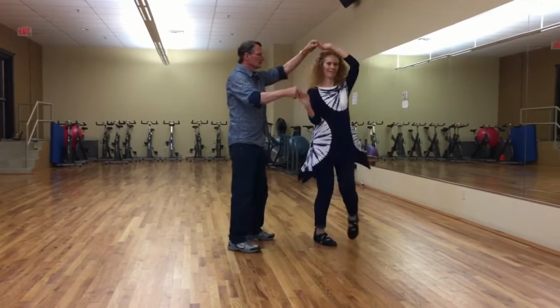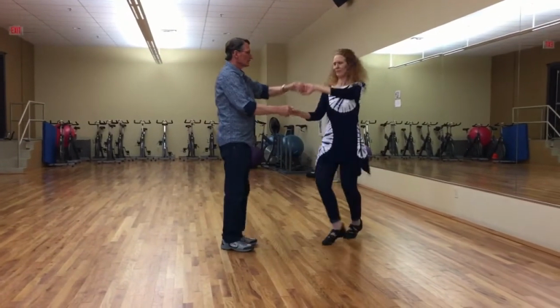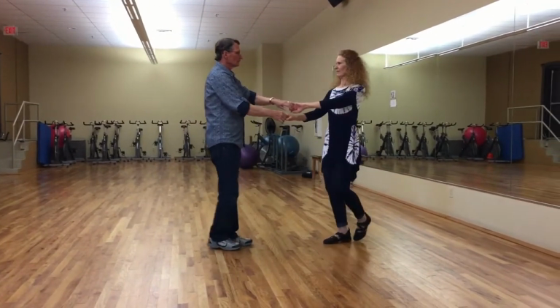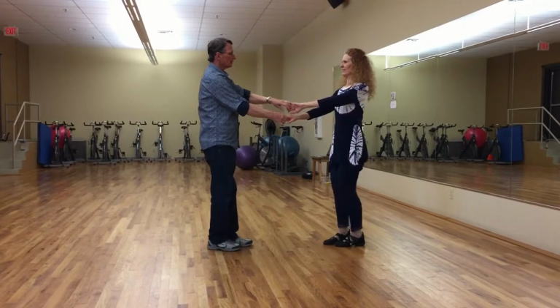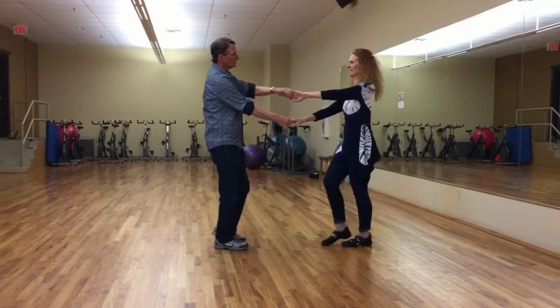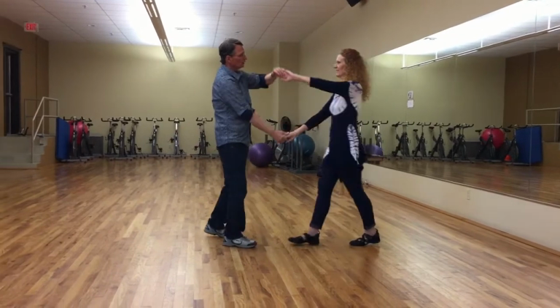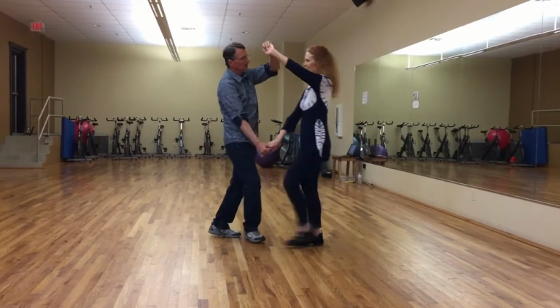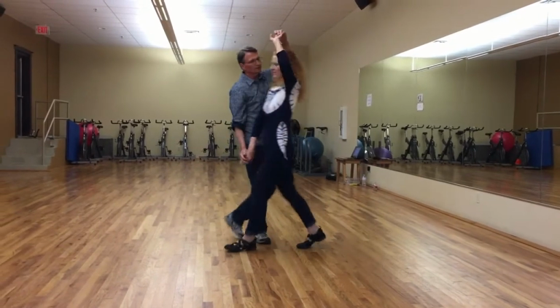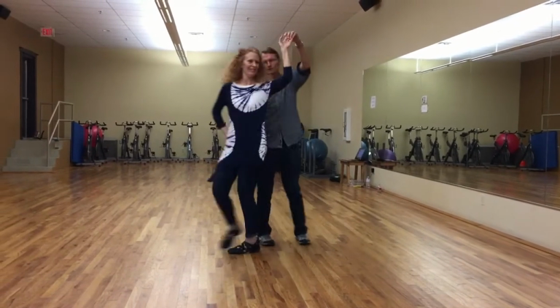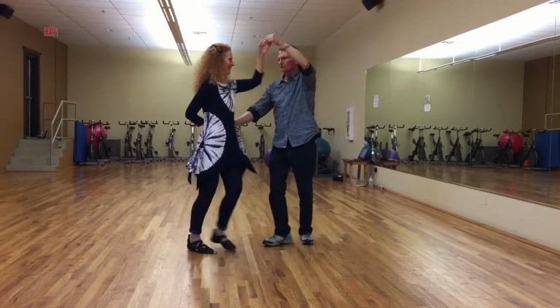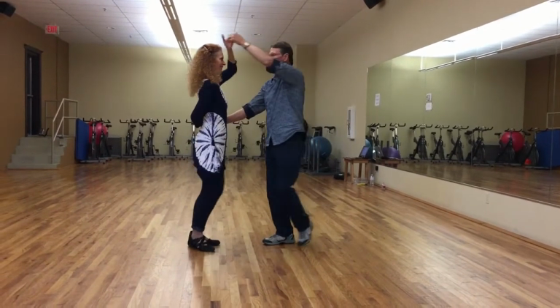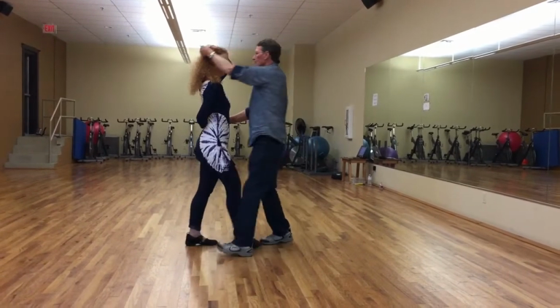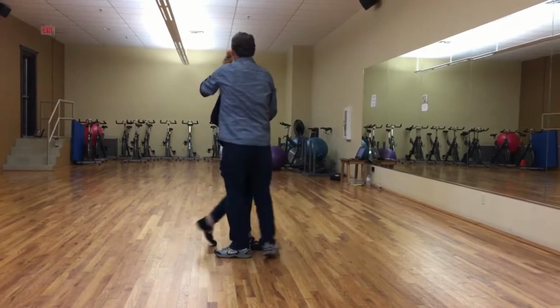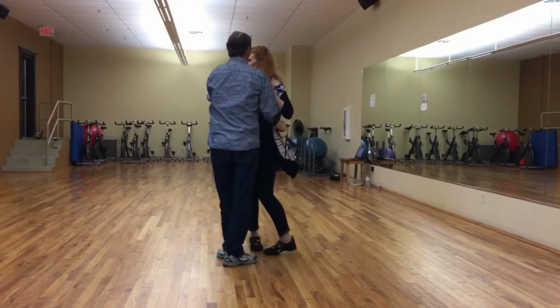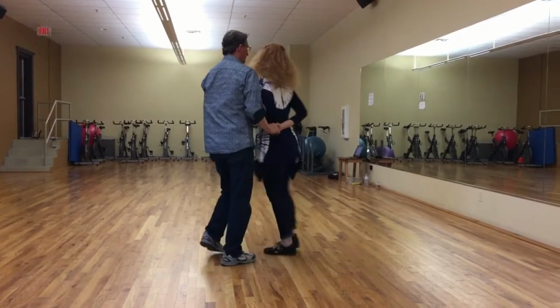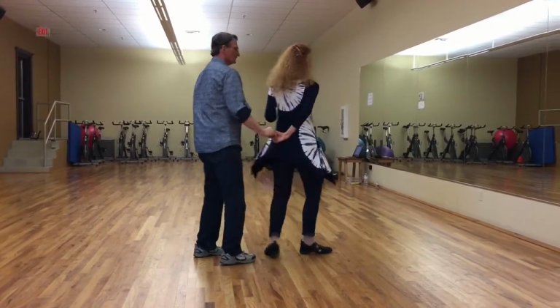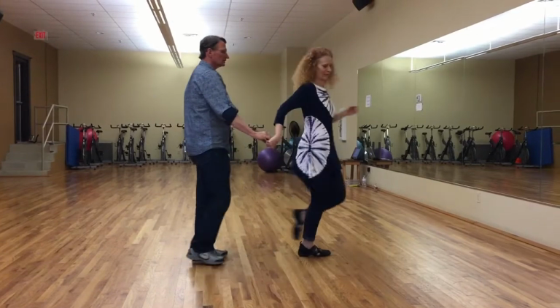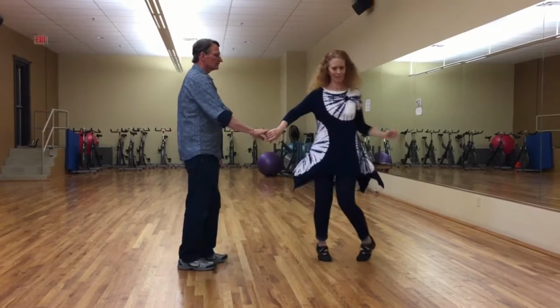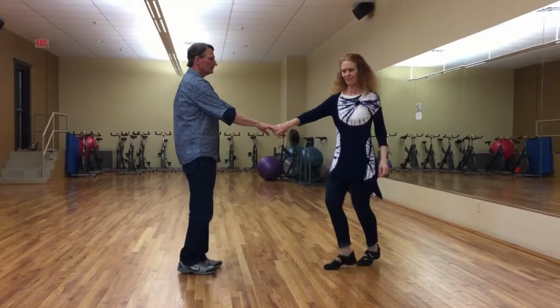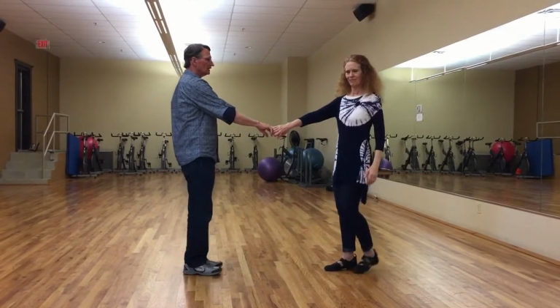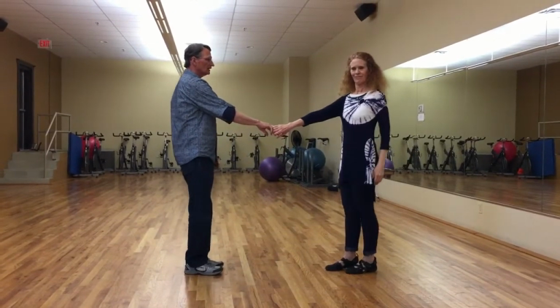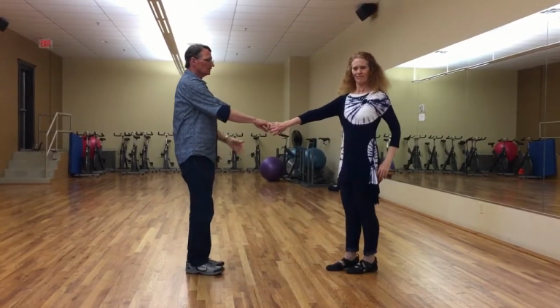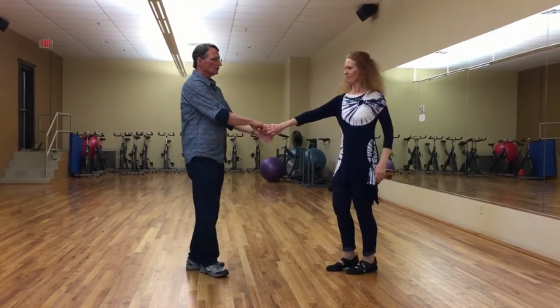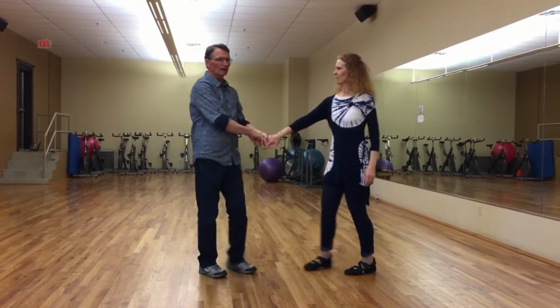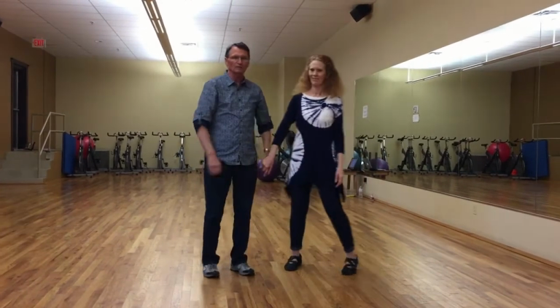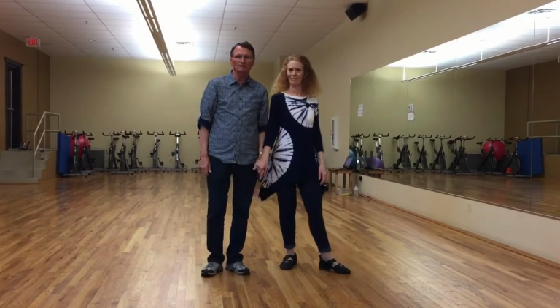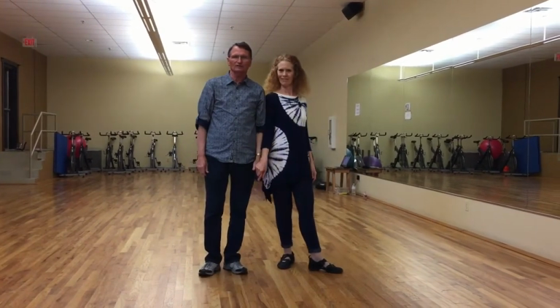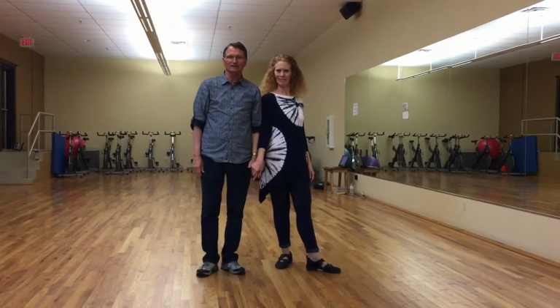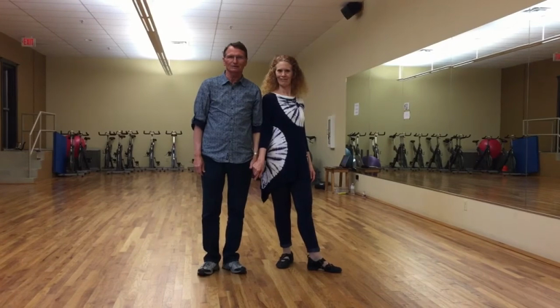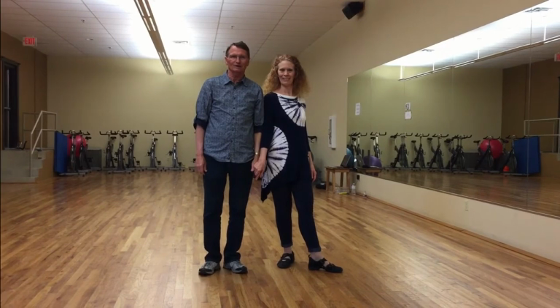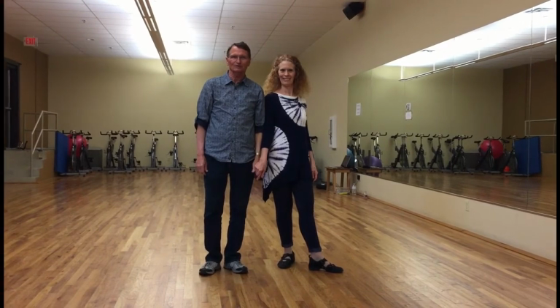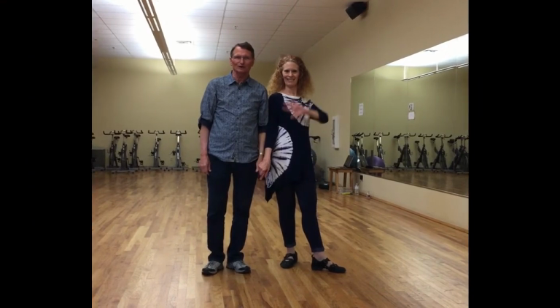Seven, reverse hammer lock, one, two, three and four, five, six, seven and eight. So that was our pattern for May of 2017 — thank you guys very much.